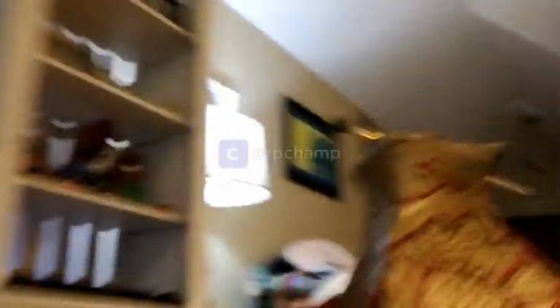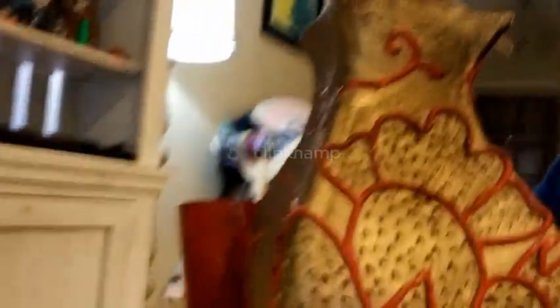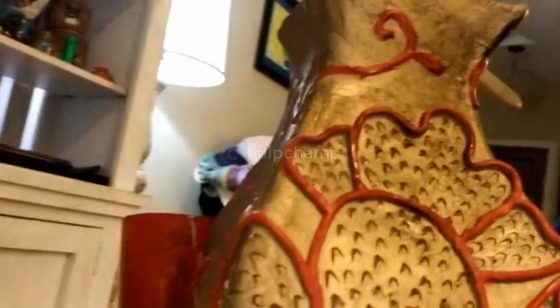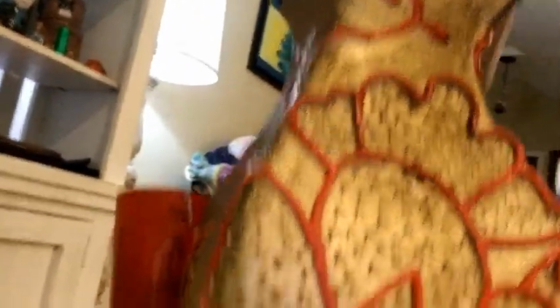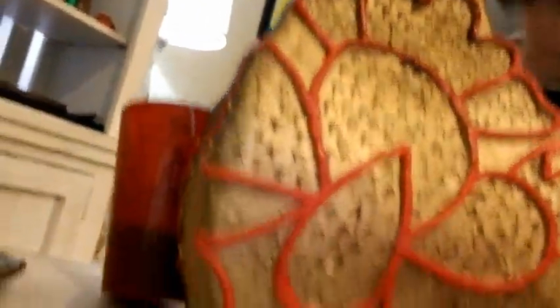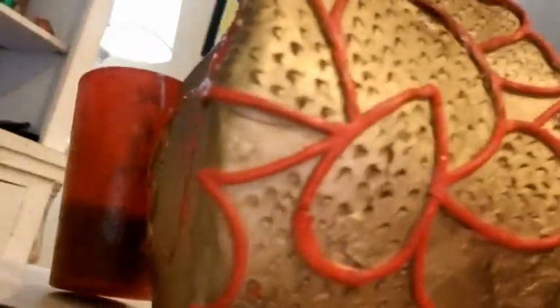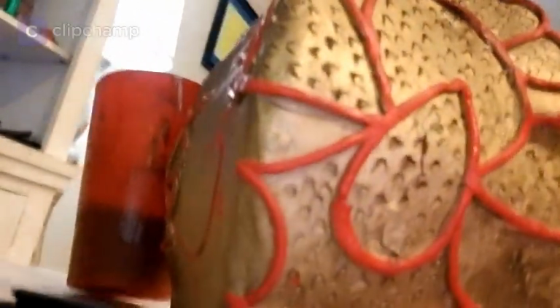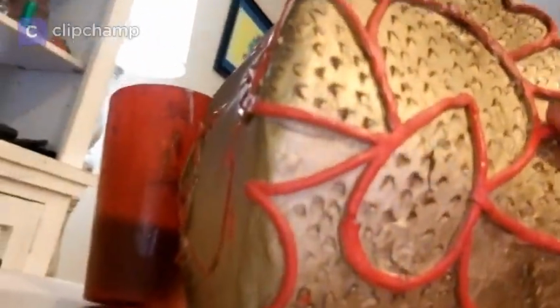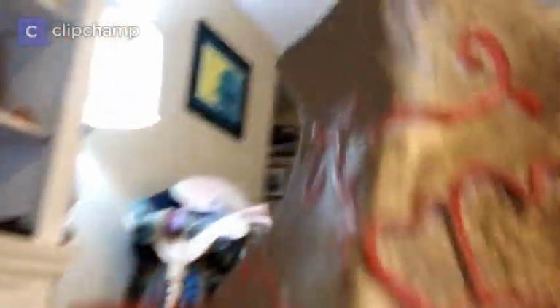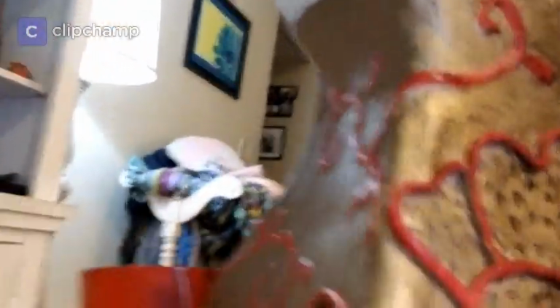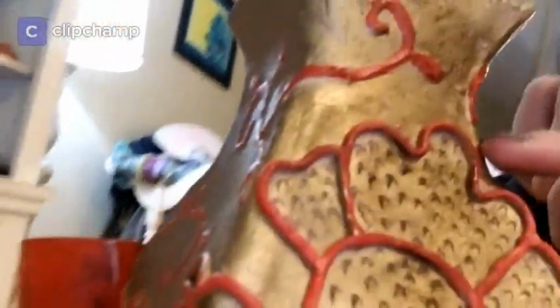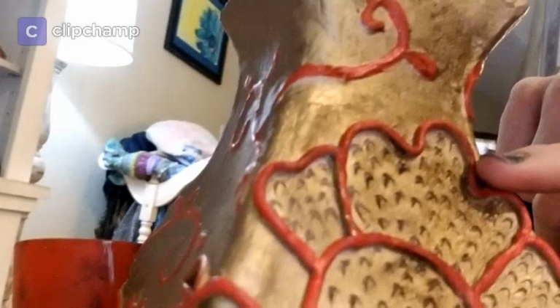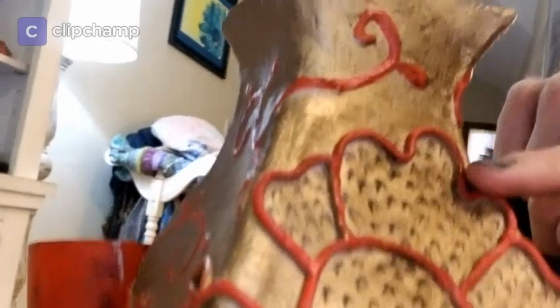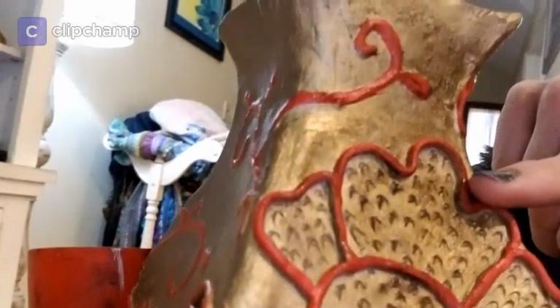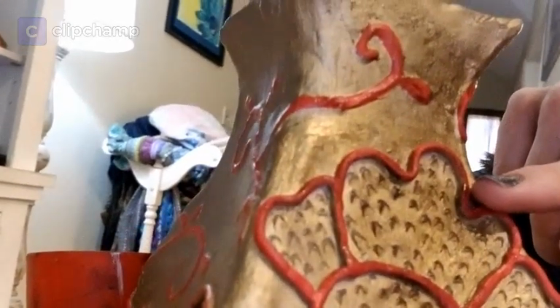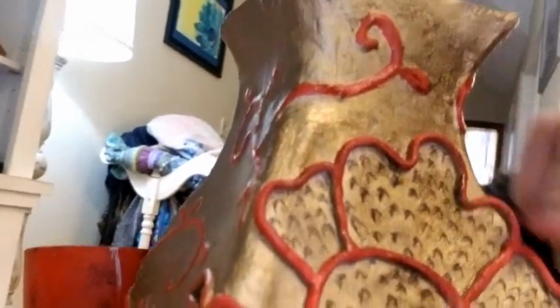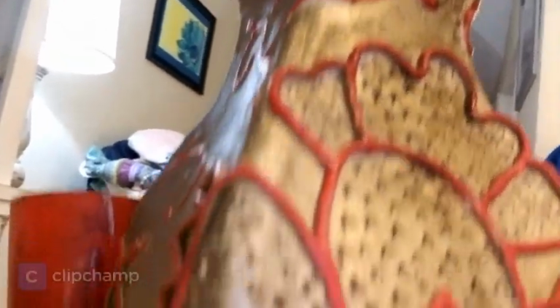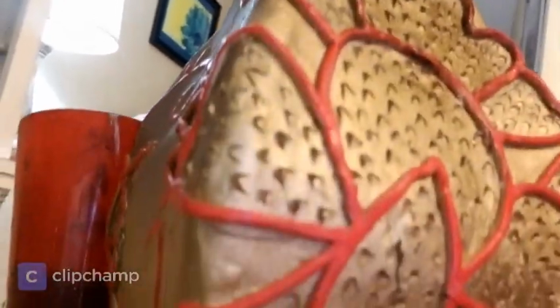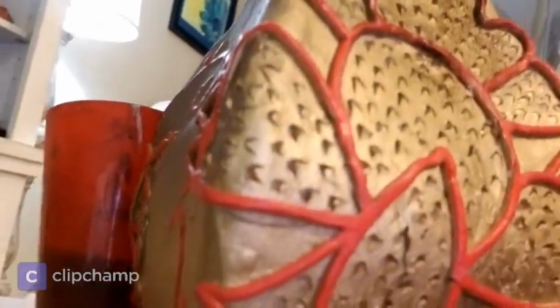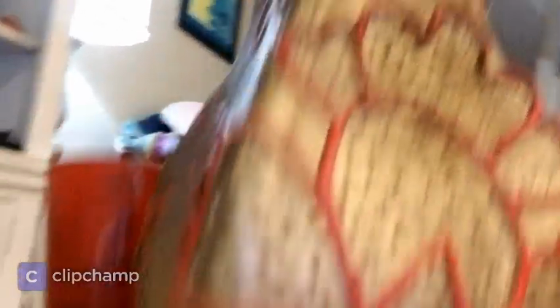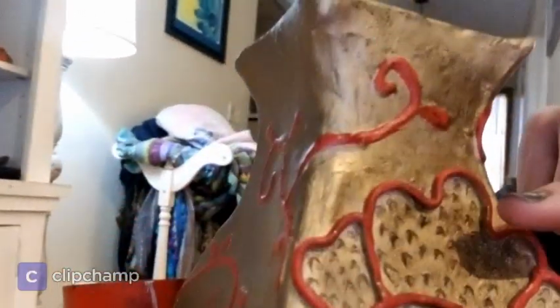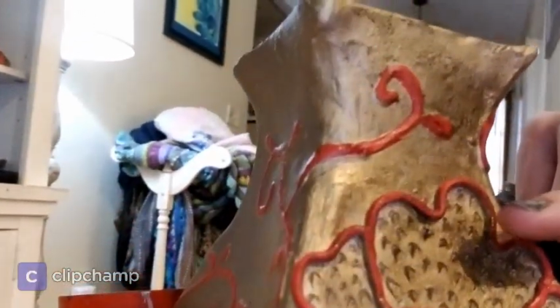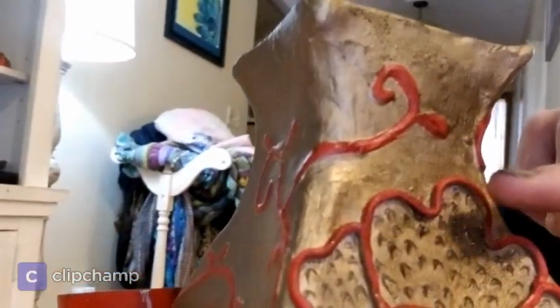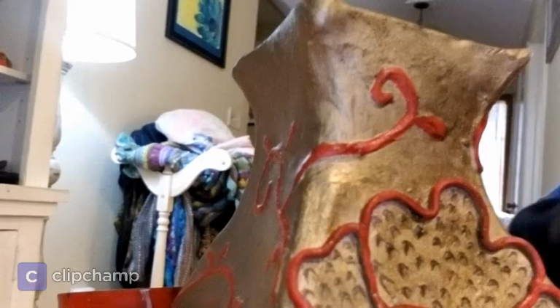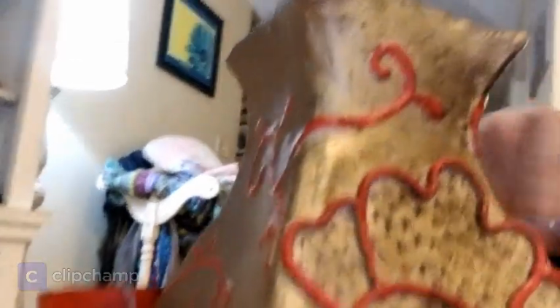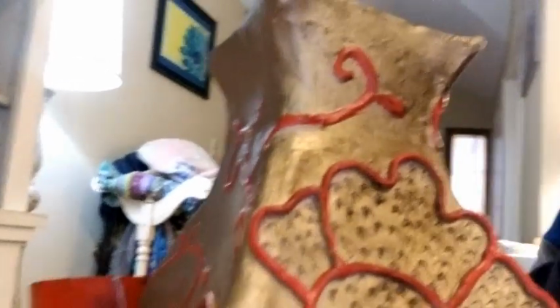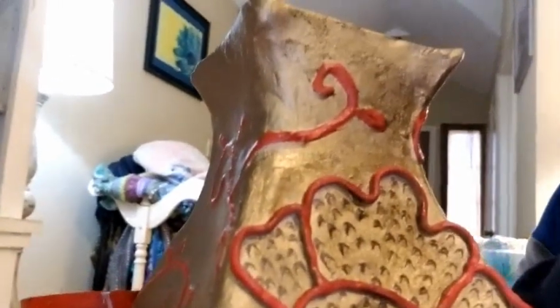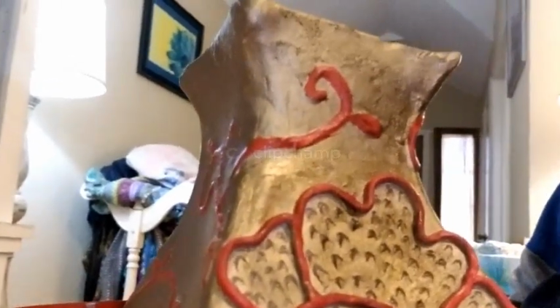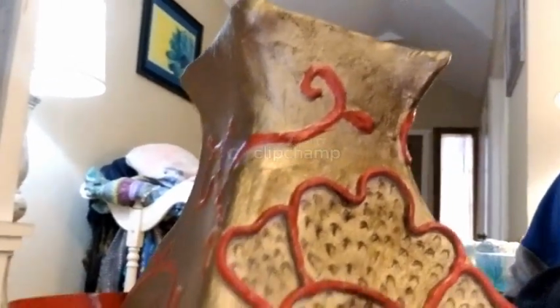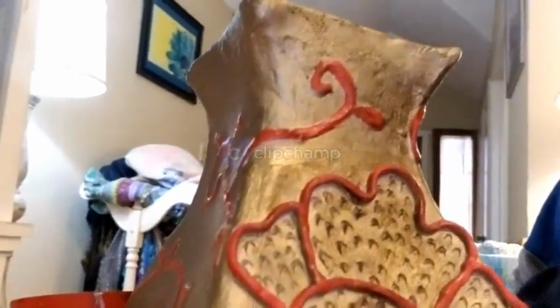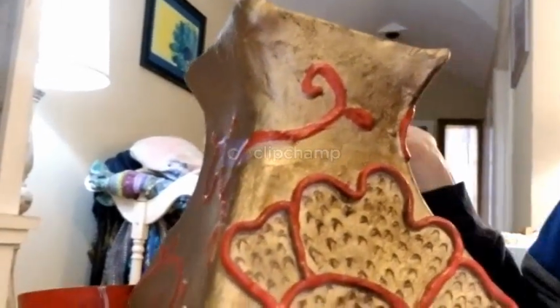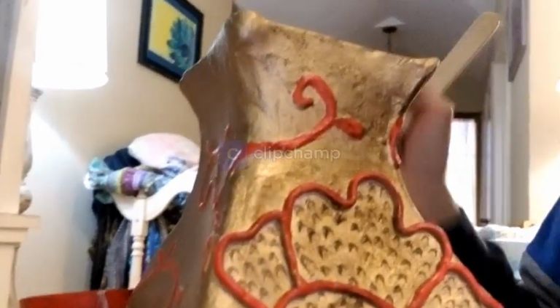You can see here this area is not distressed, and then this area here is distressed, so you can kind of see the difference between the two. I'm going to finish this up and then give it a clear glaze, and then I'm all finished.